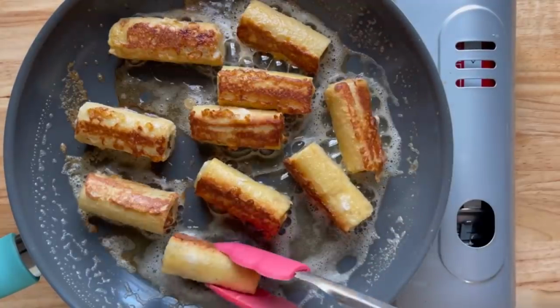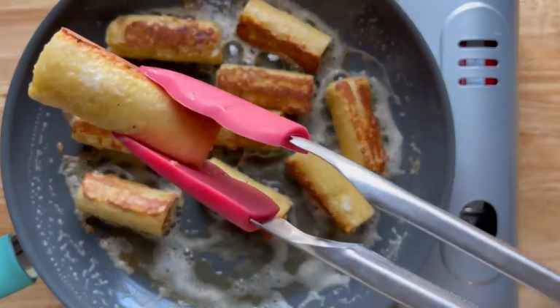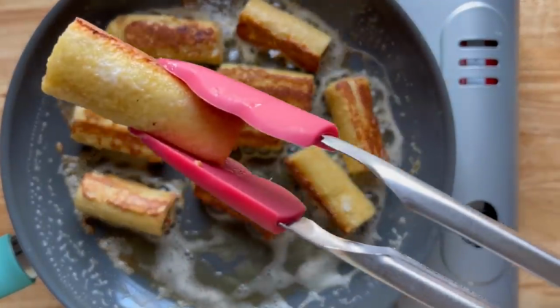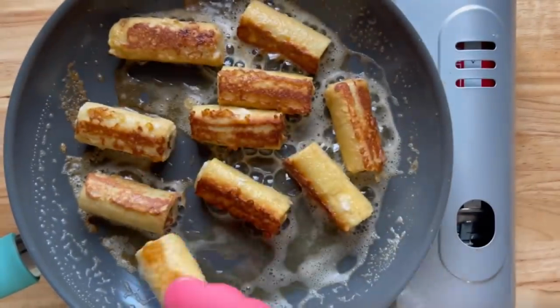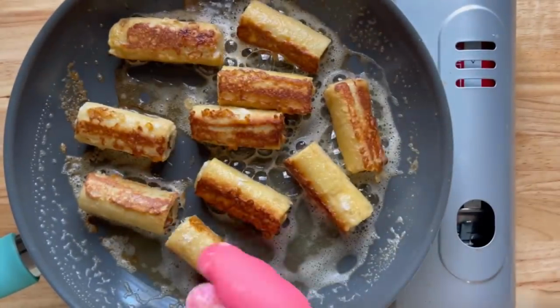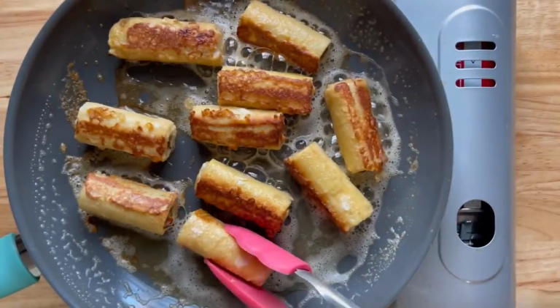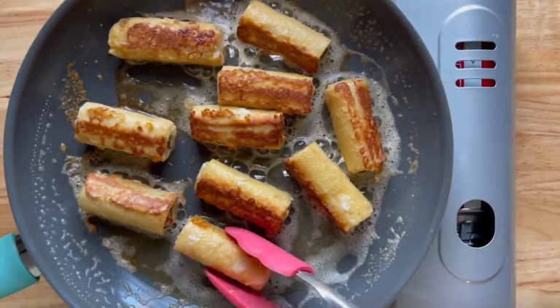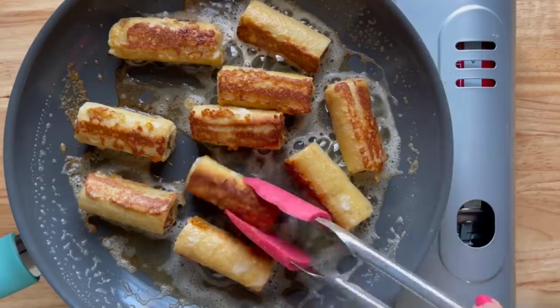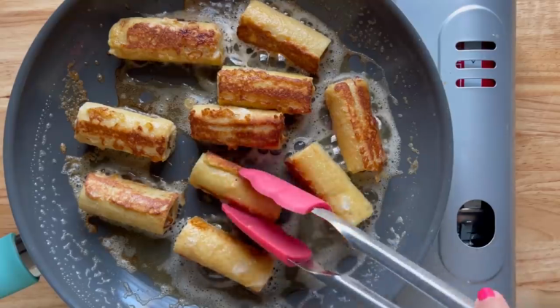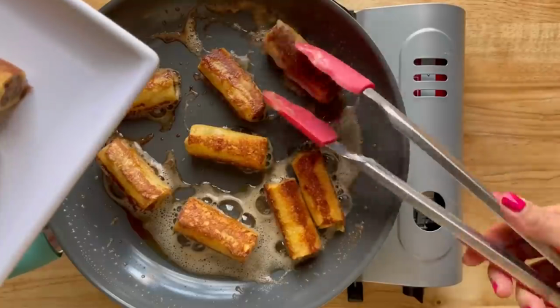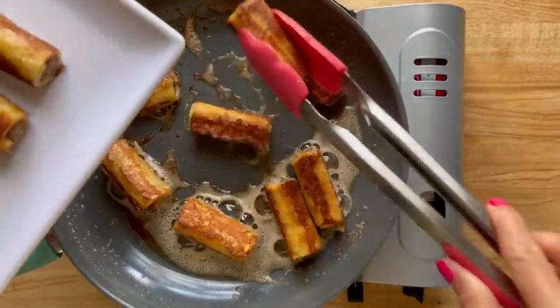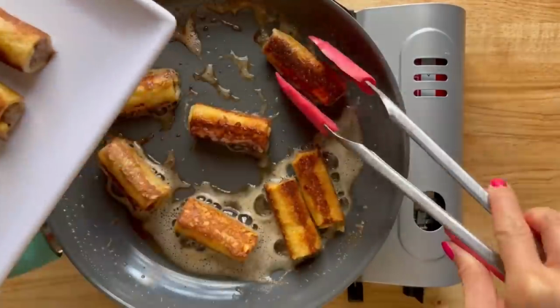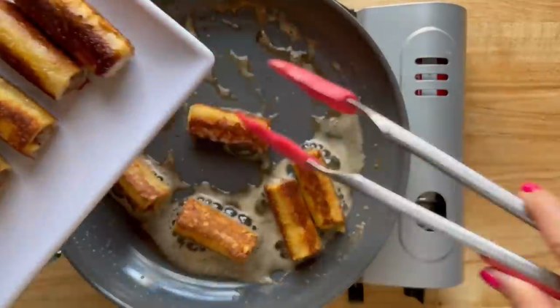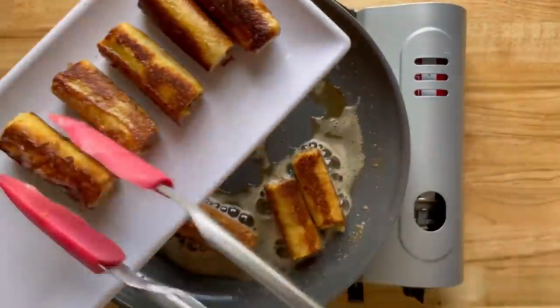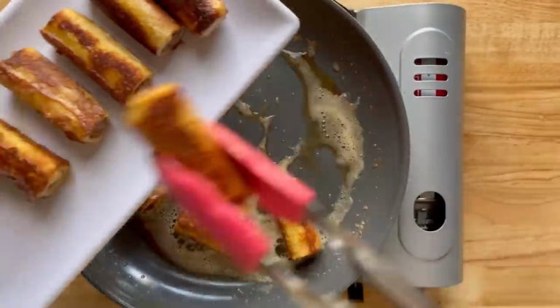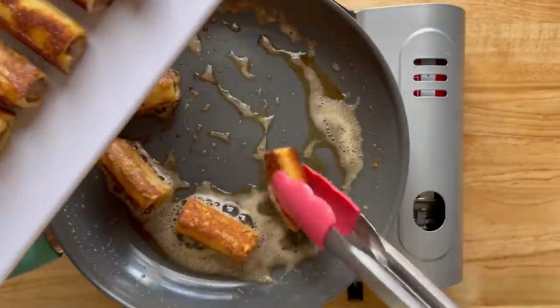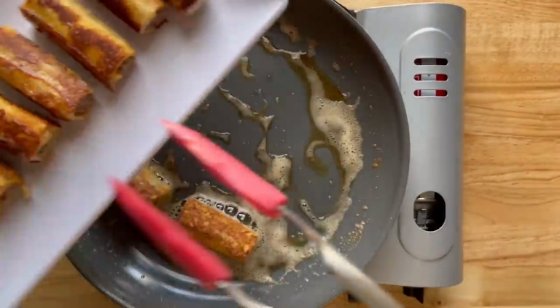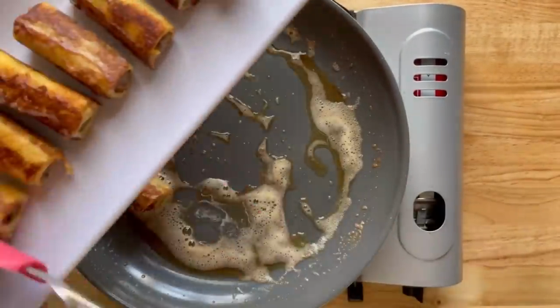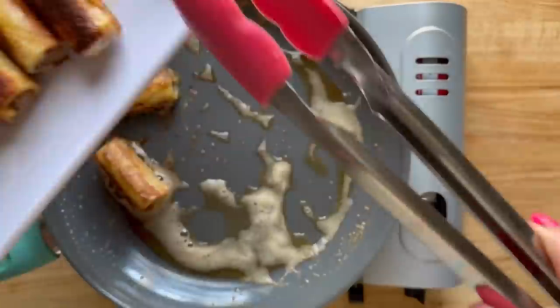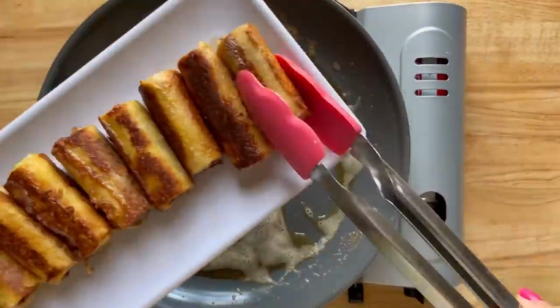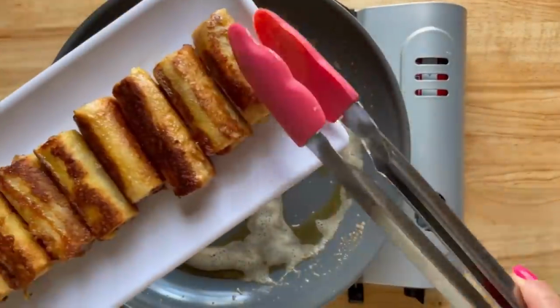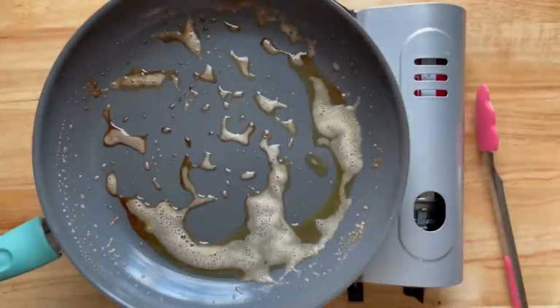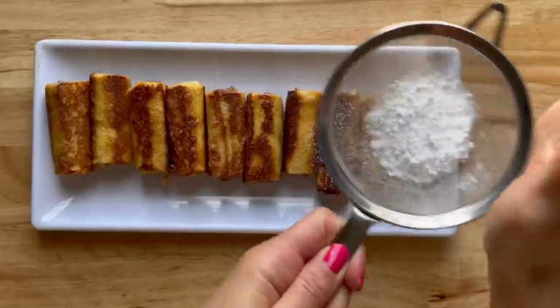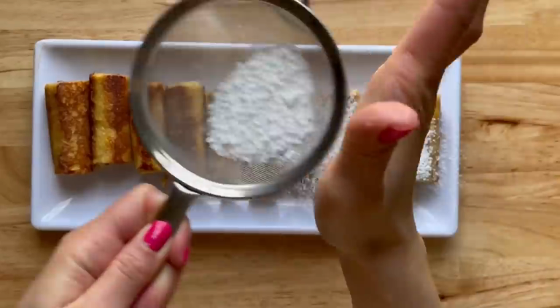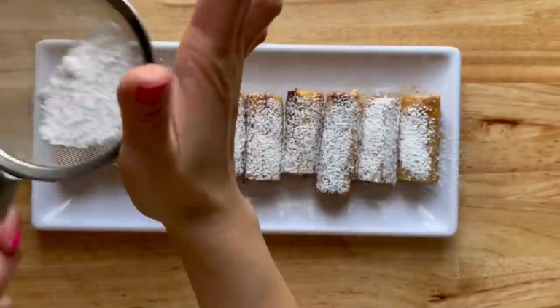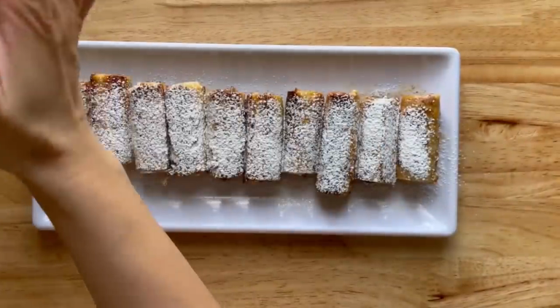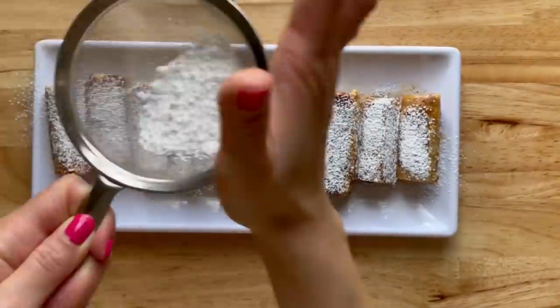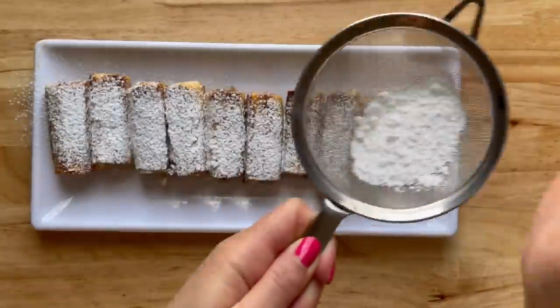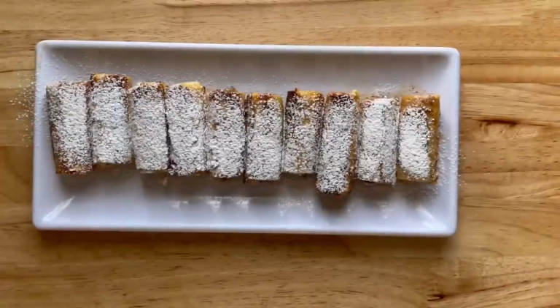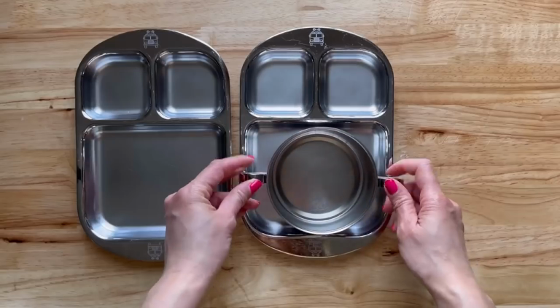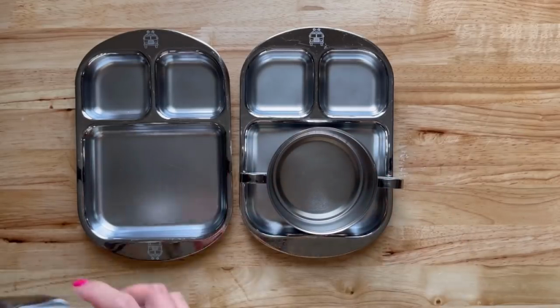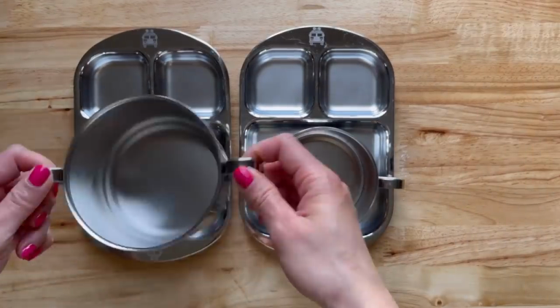Also please don't neglect the sides — those also need to be seared, about another minute even if you have to hold it. And now you're just going to remove everything from the pan and here comes the best part: you're going to sprinkle them with some powdered sugar just like that.